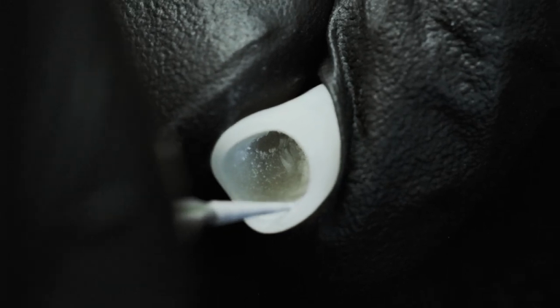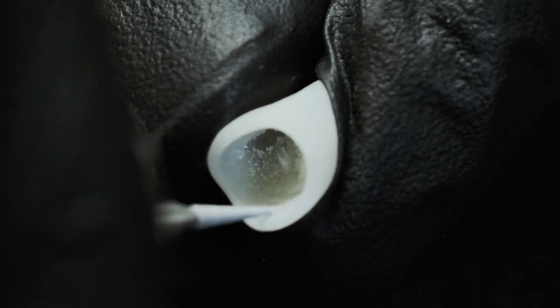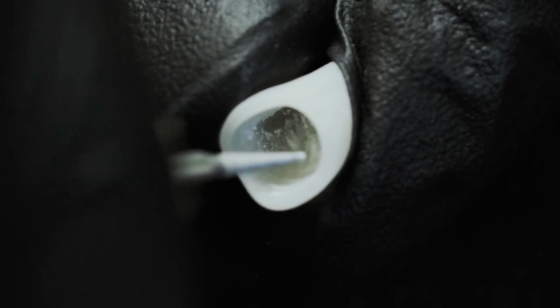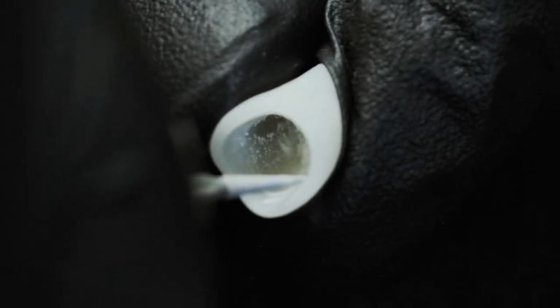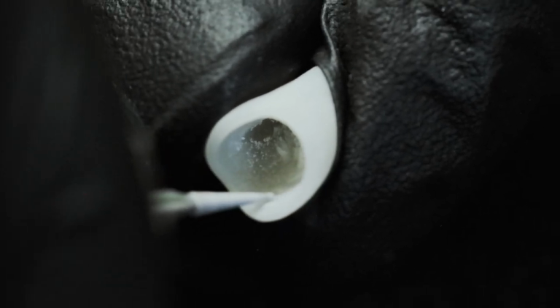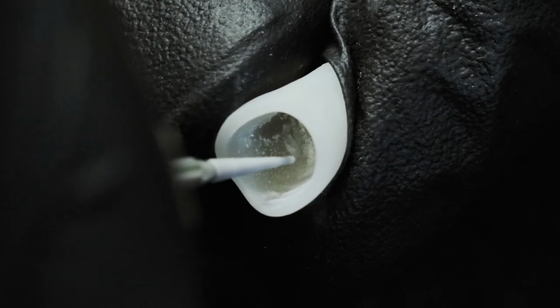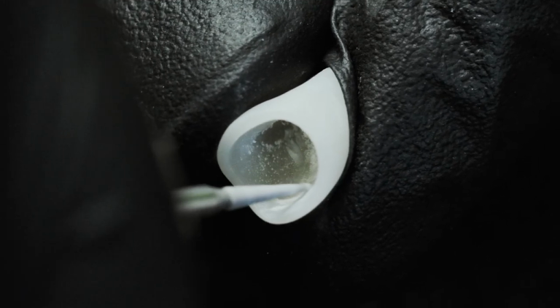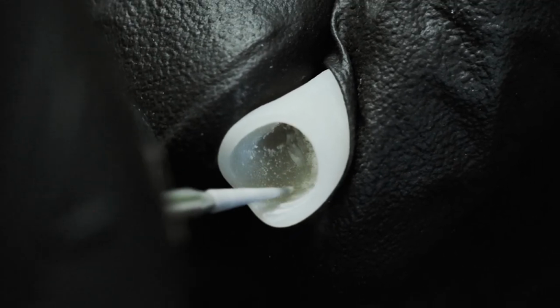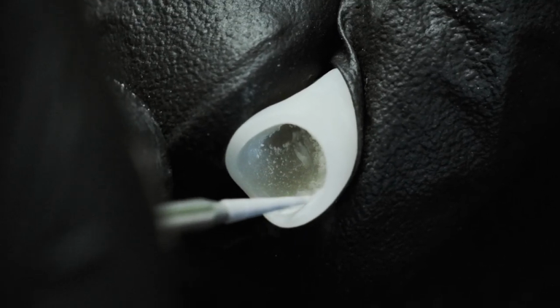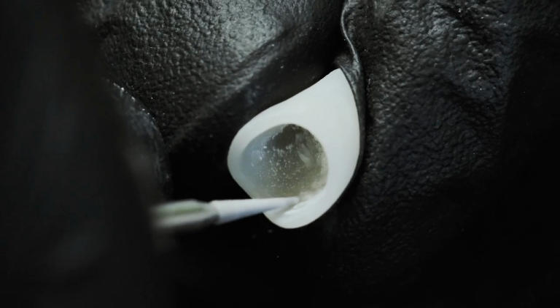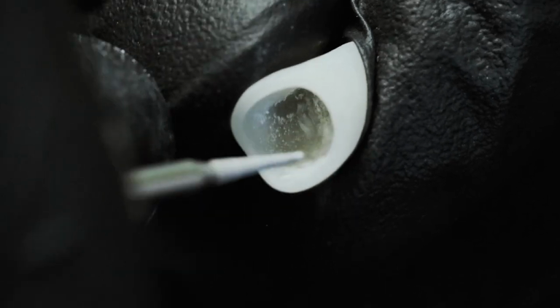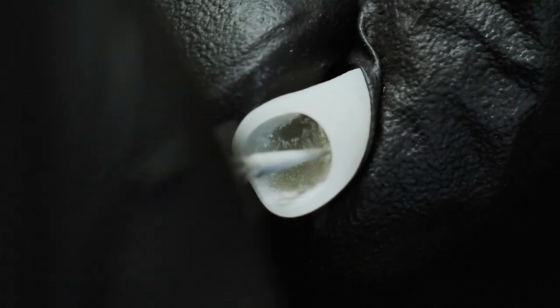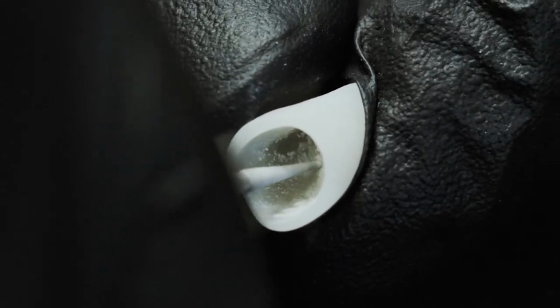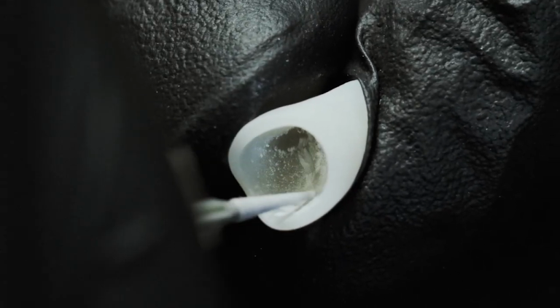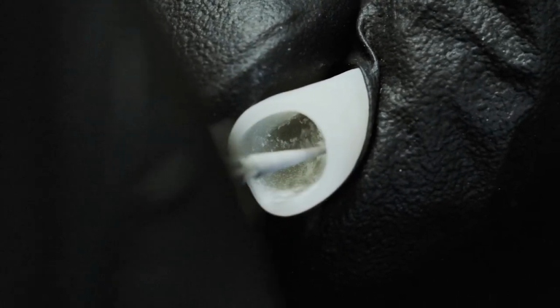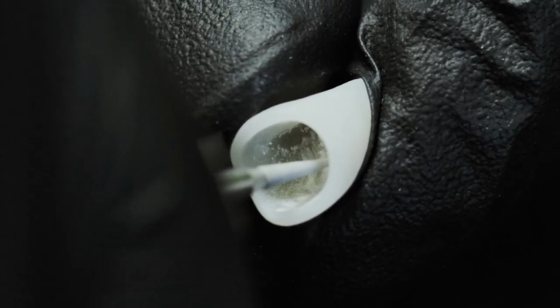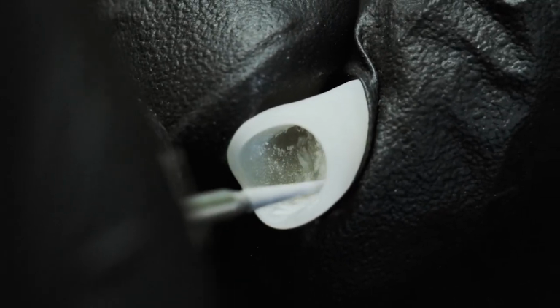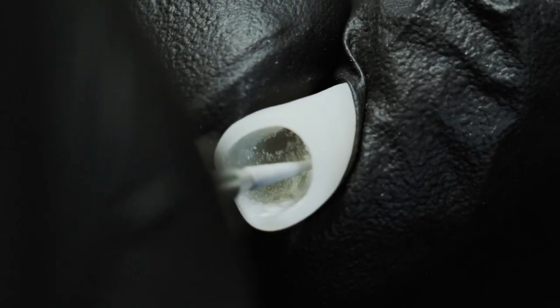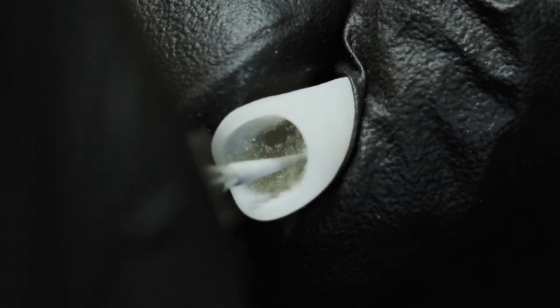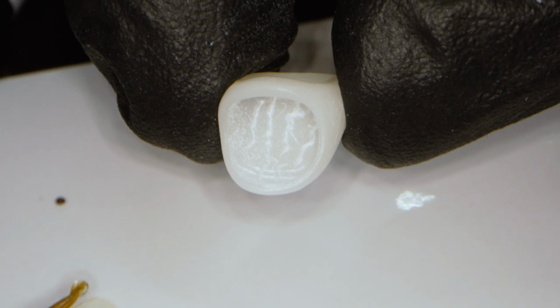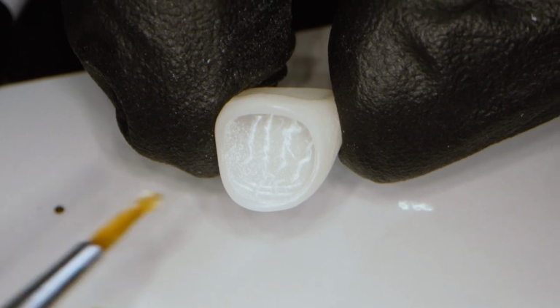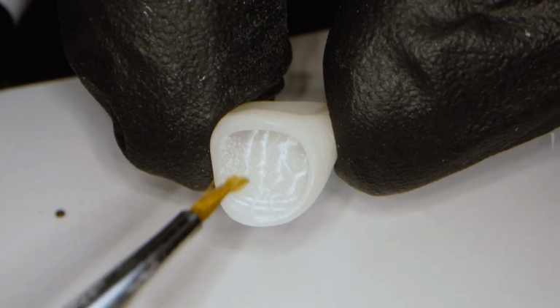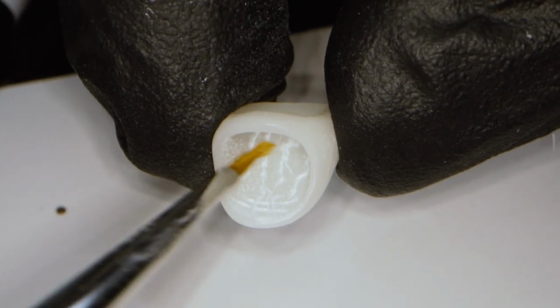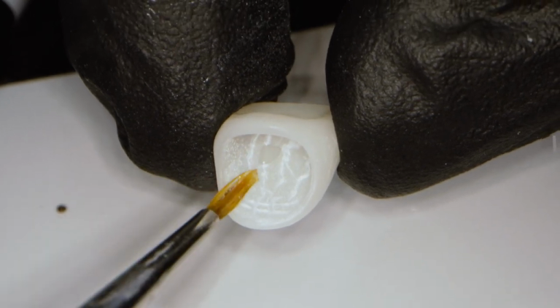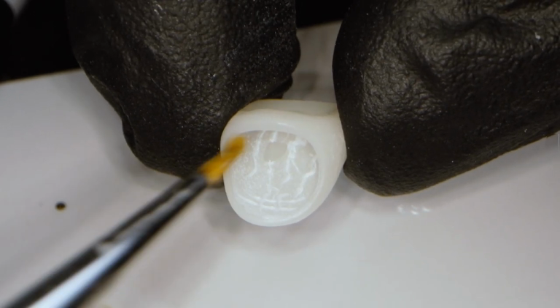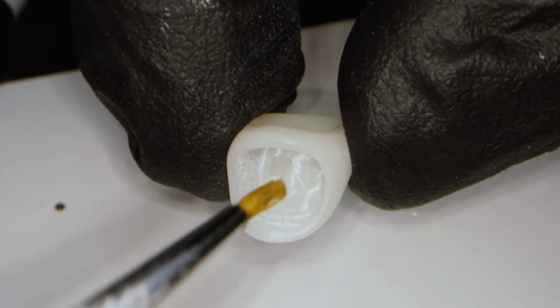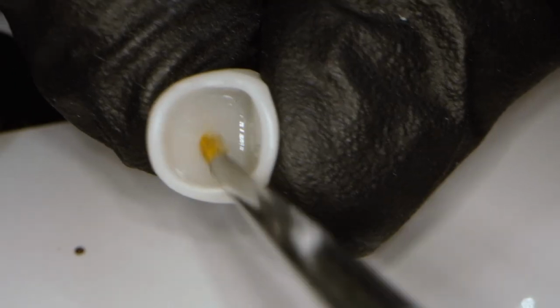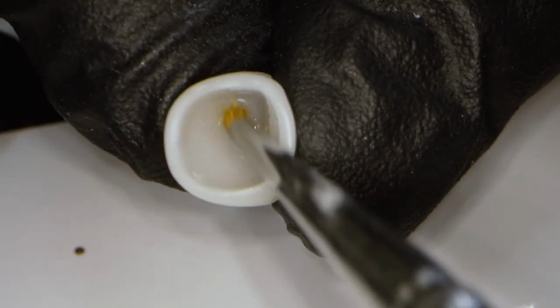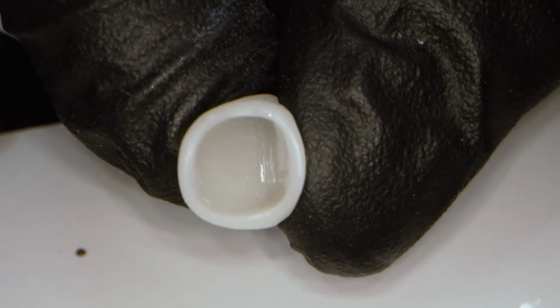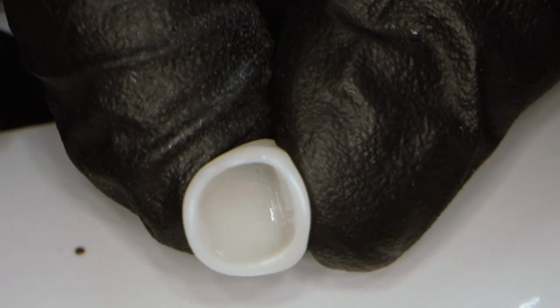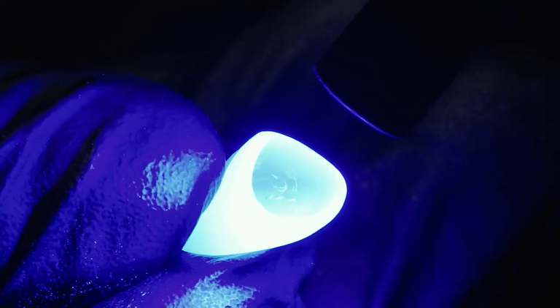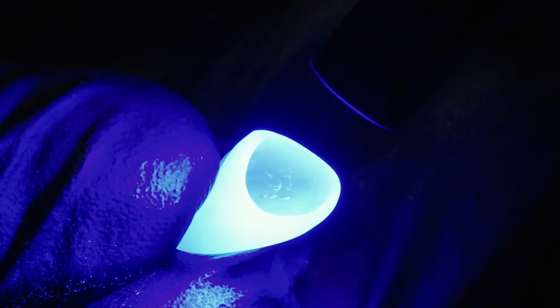Depending on how intensively I want to set the accents, I treat the inside with a diamond bur to get space for the appropriate color. After removing the sand and dust, I apply a very thin layer of Edelweiss bond and light cure.